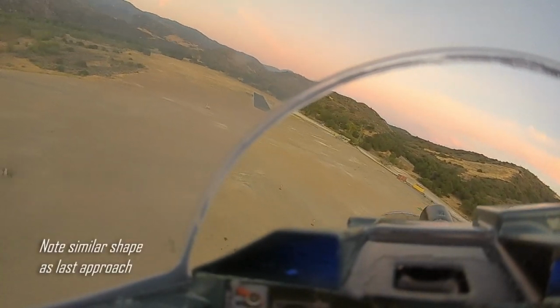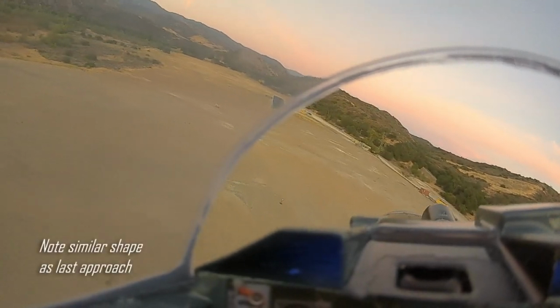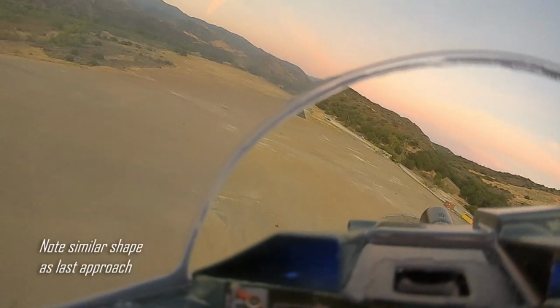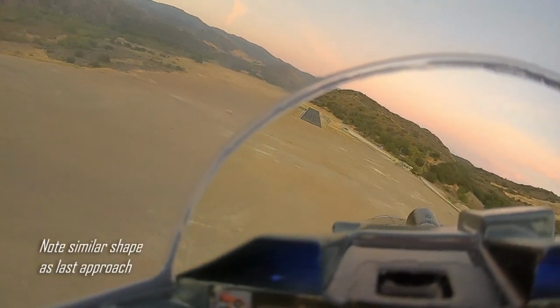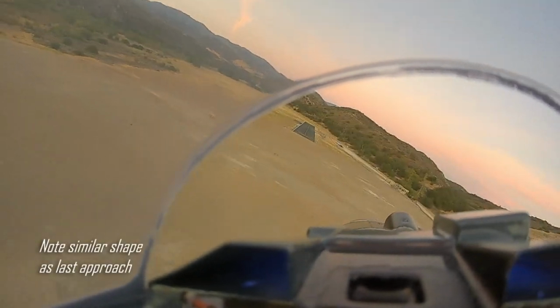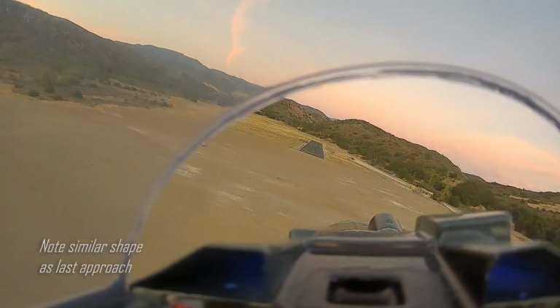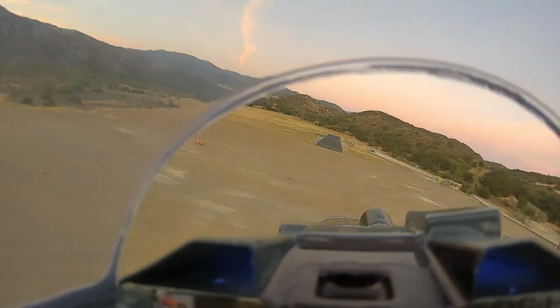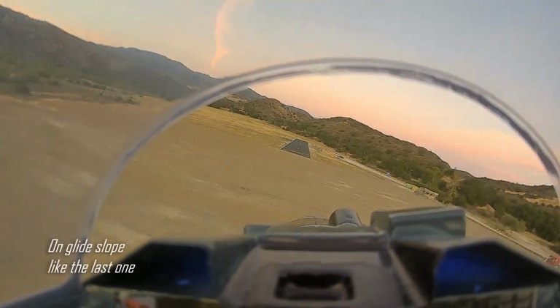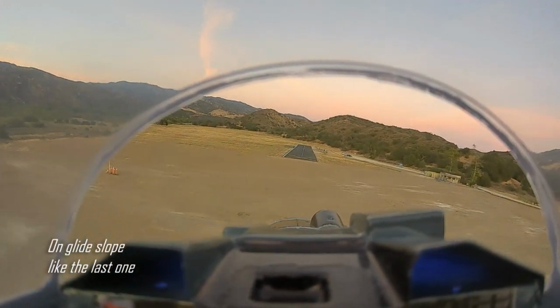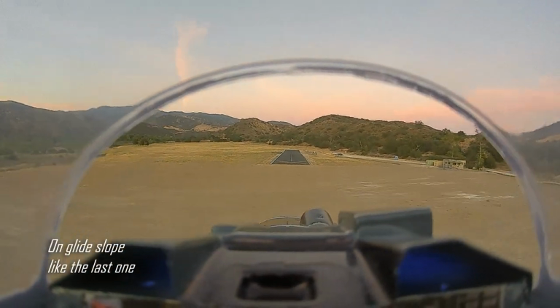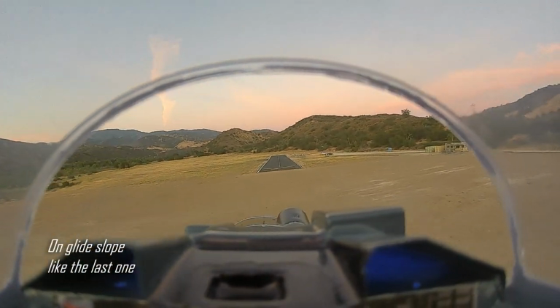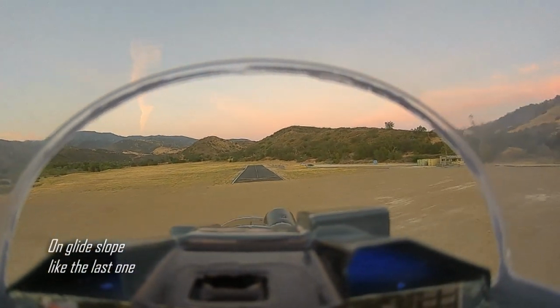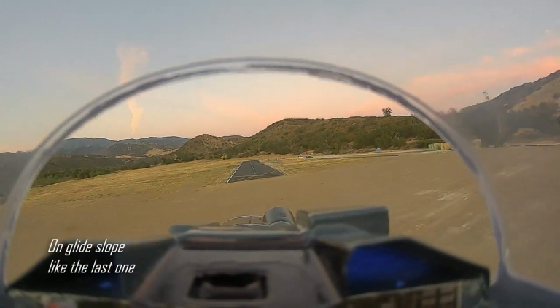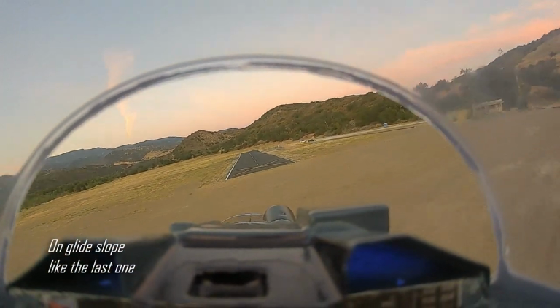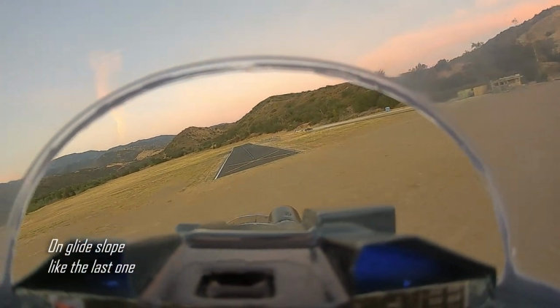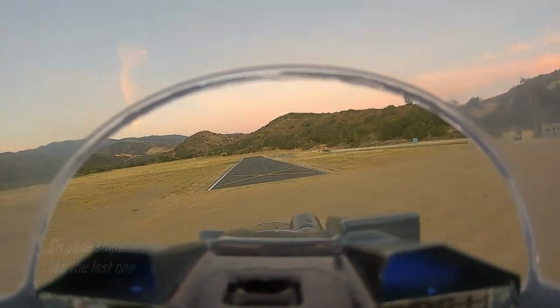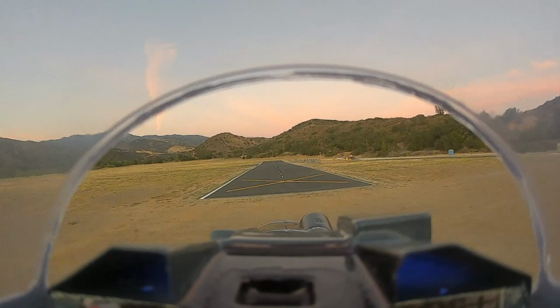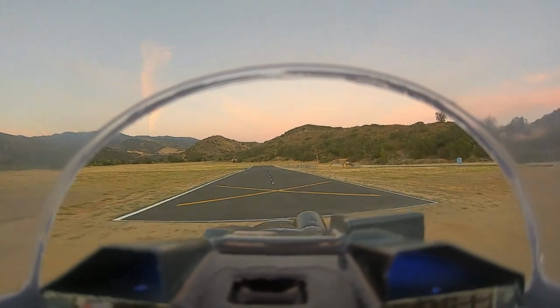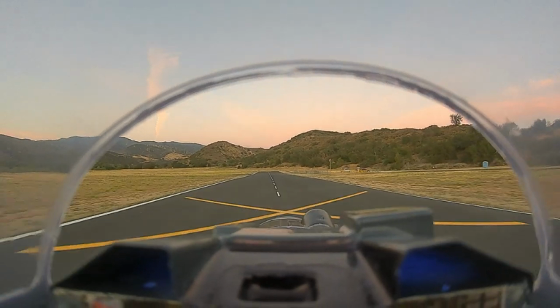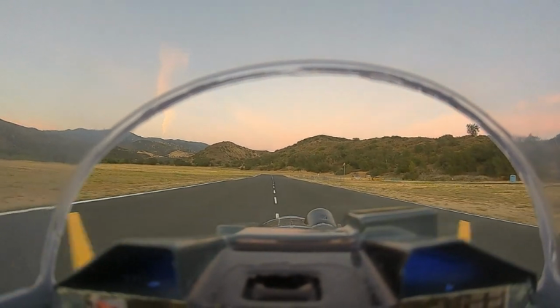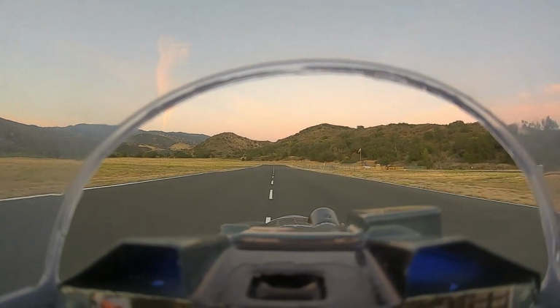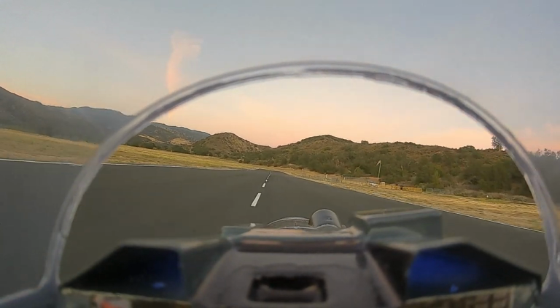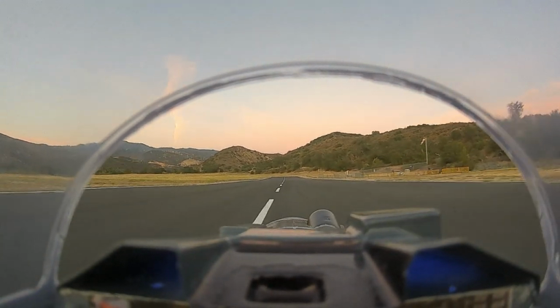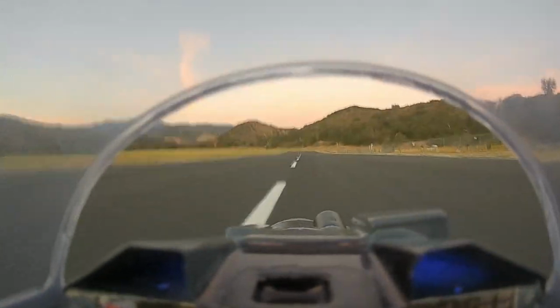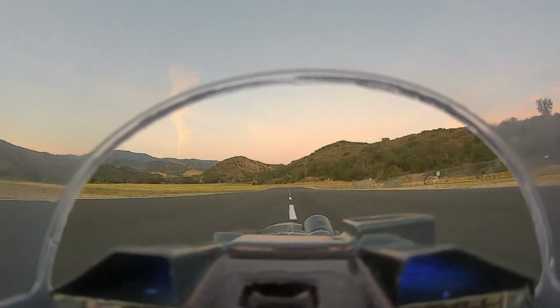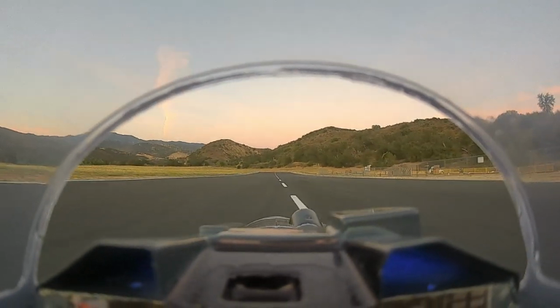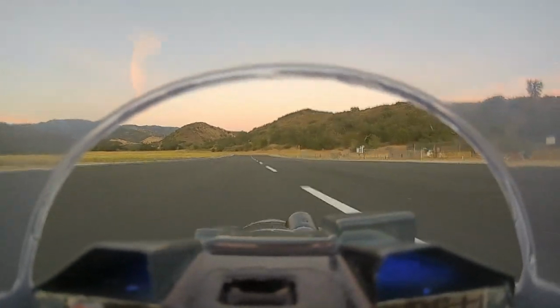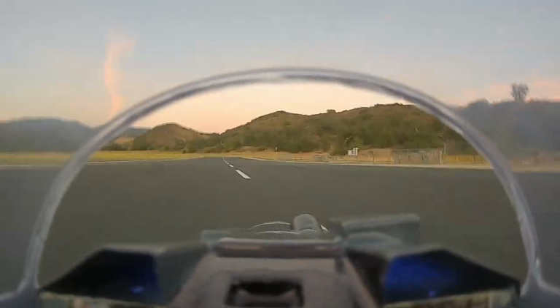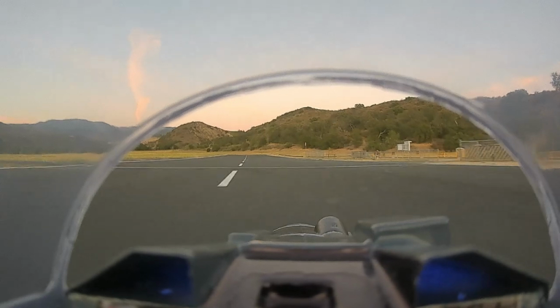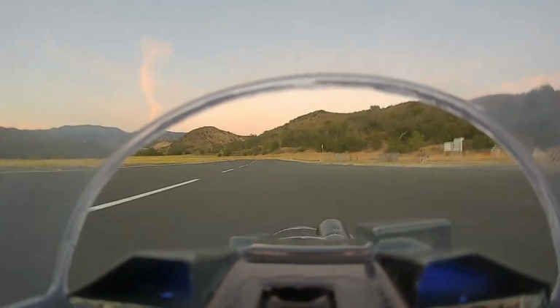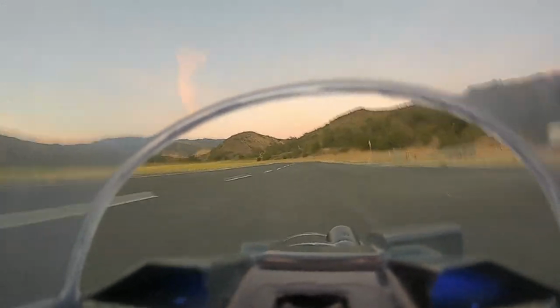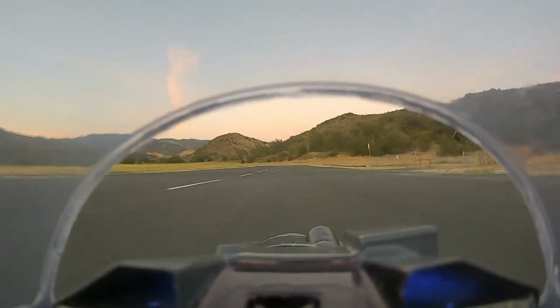We are a little high coming in. Power is coming up to line up. A little wind, power is off. Taking off again.